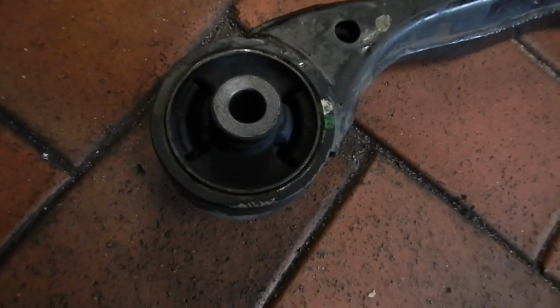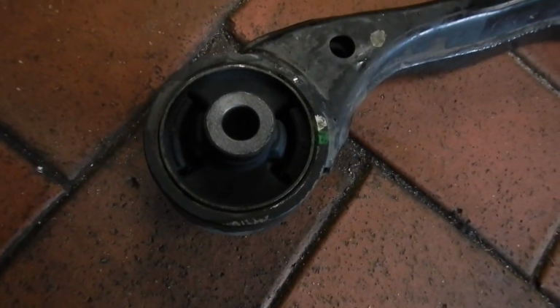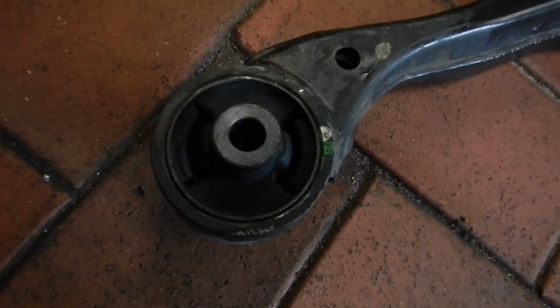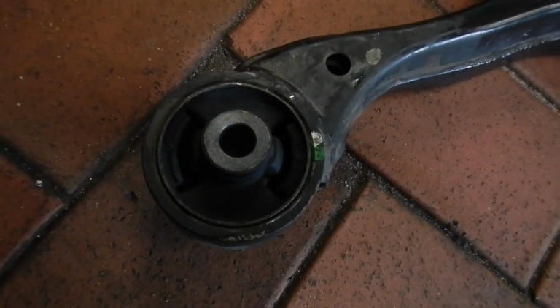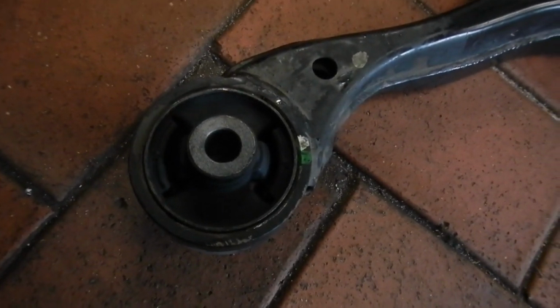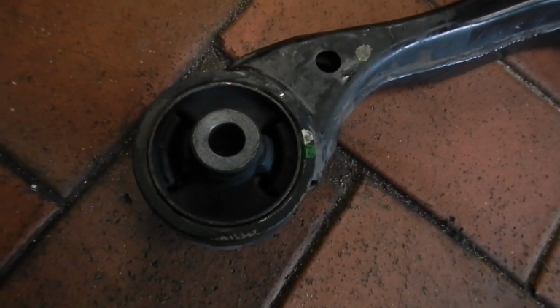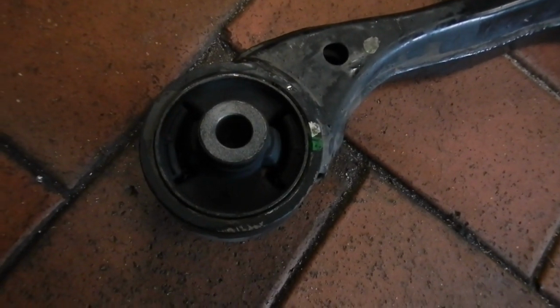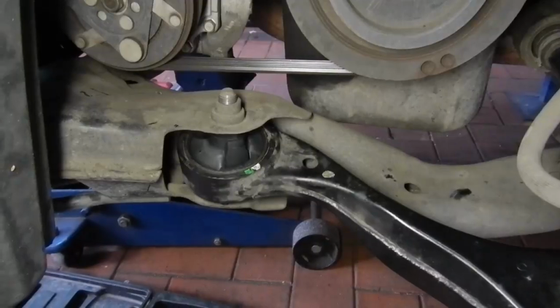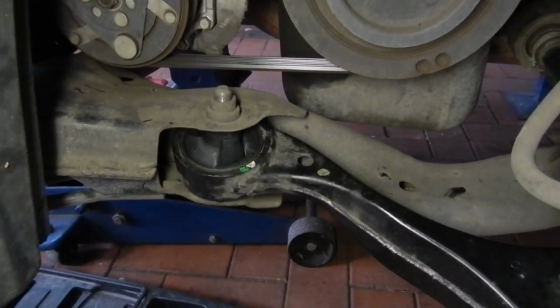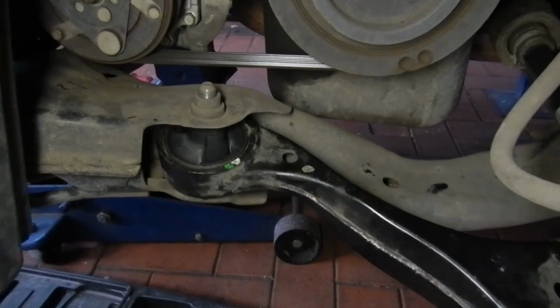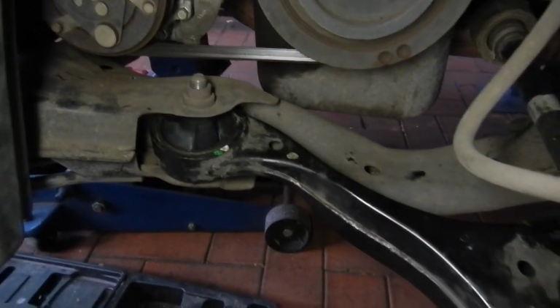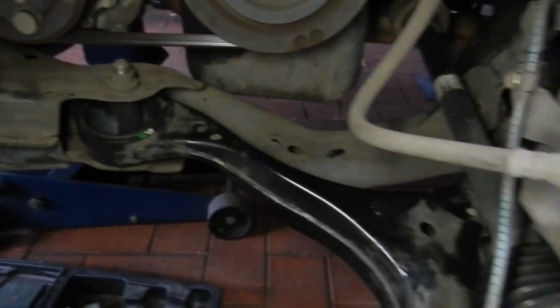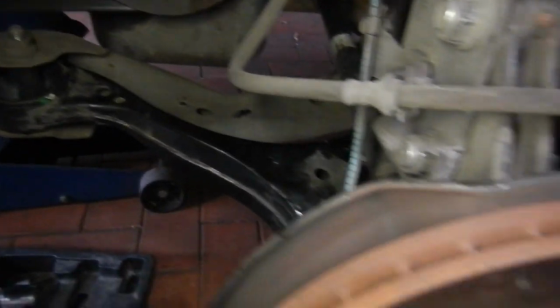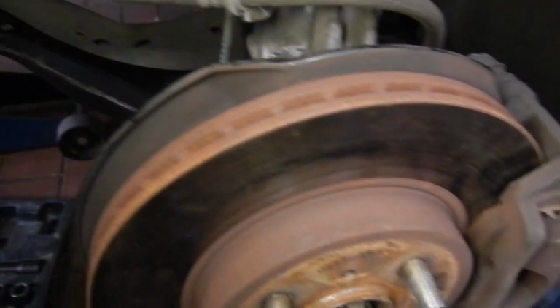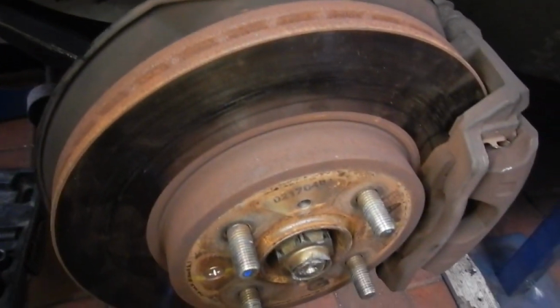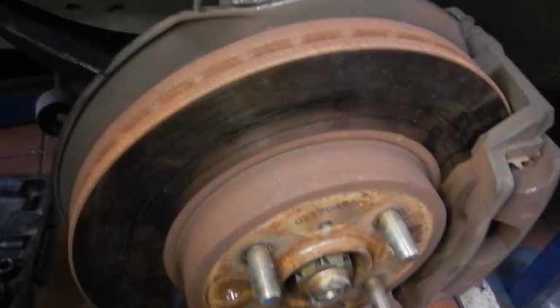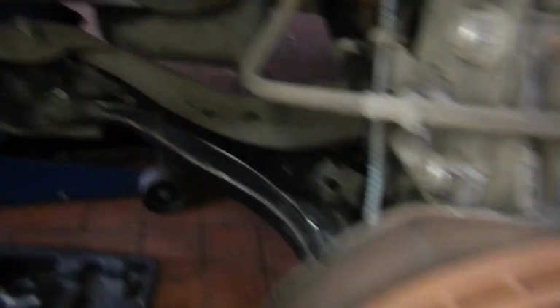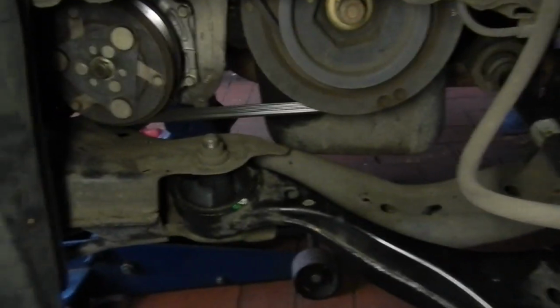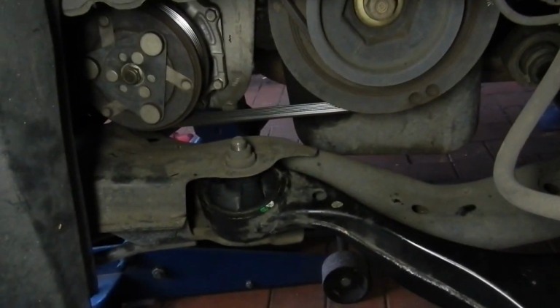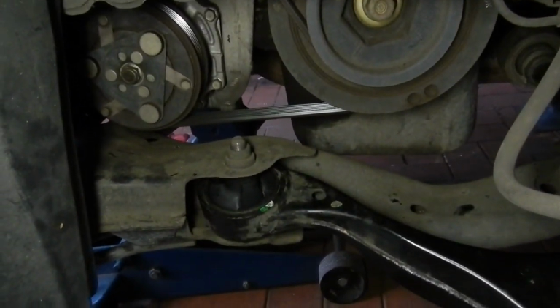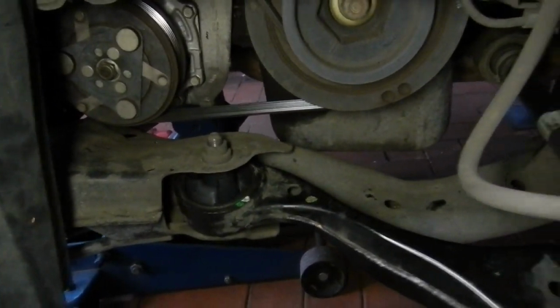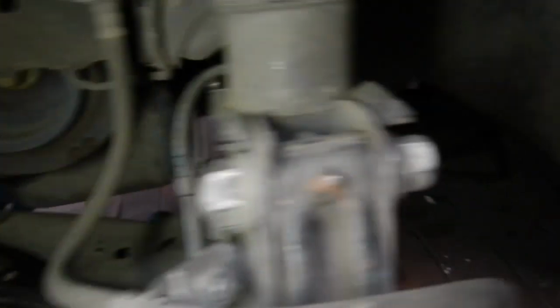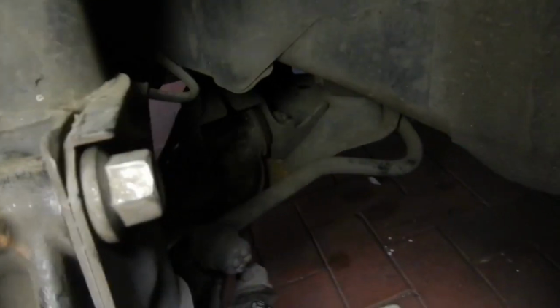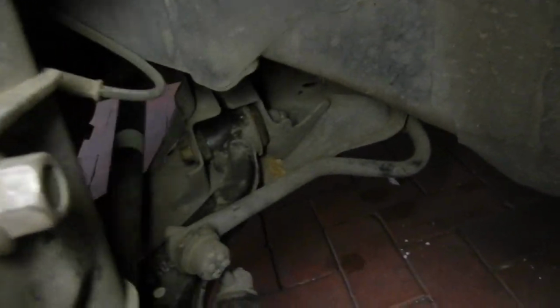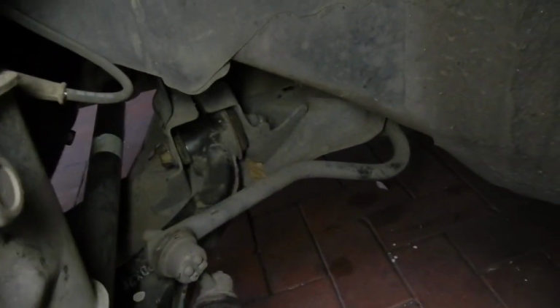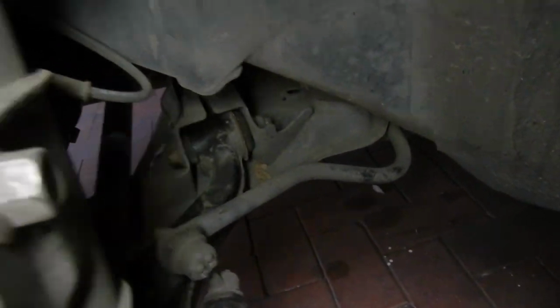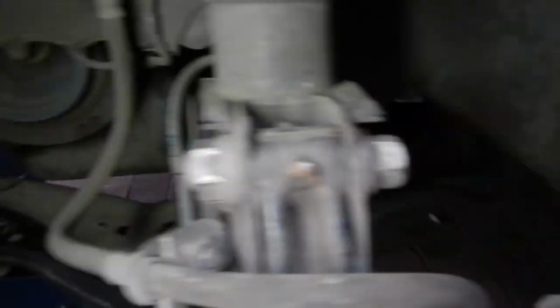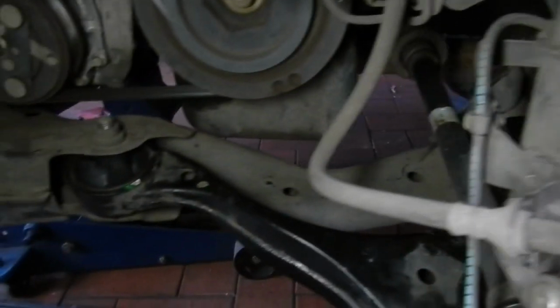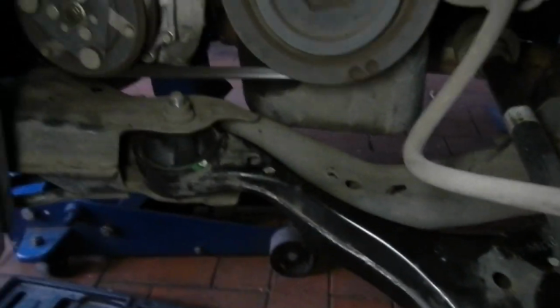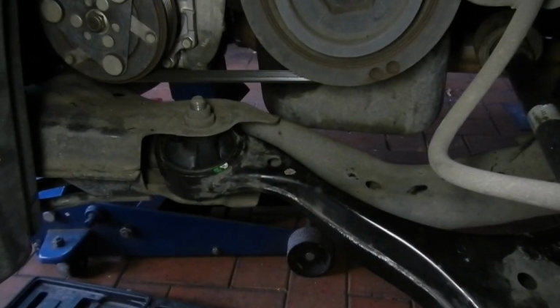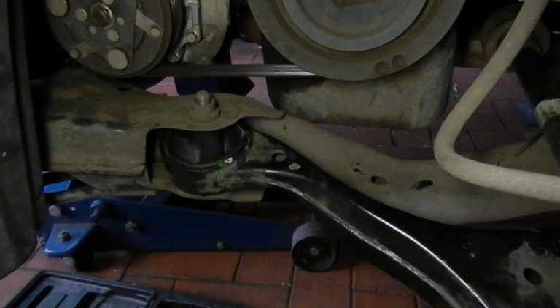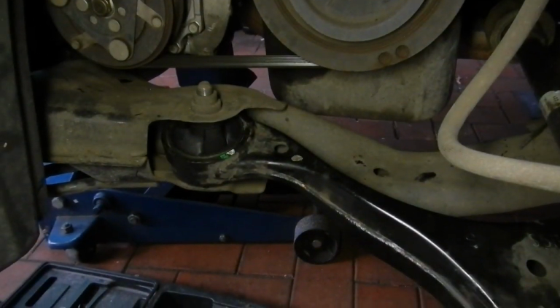Now I can put this side back together. That's one side all back together again with a nice new bush. The rear one's alright. Now for the other side.